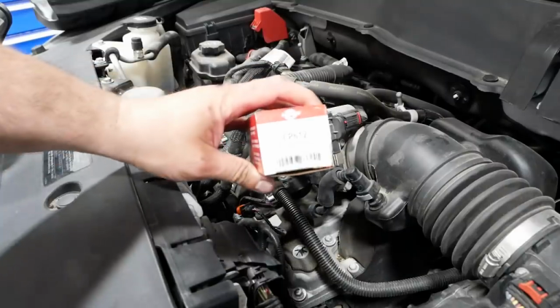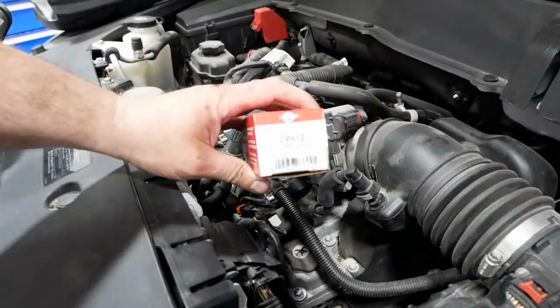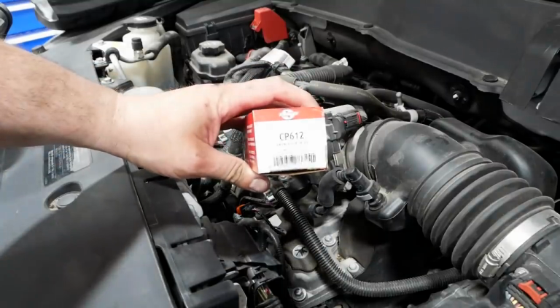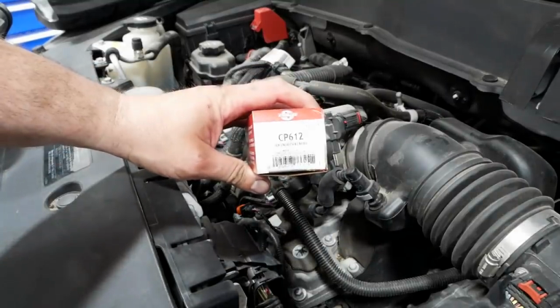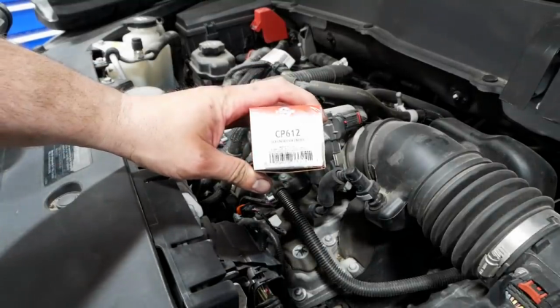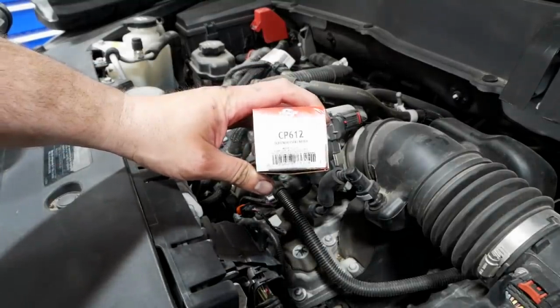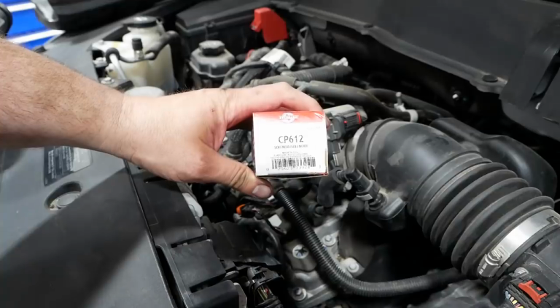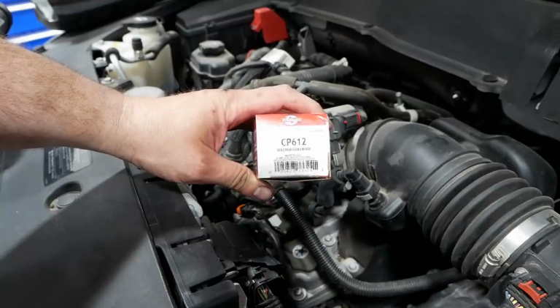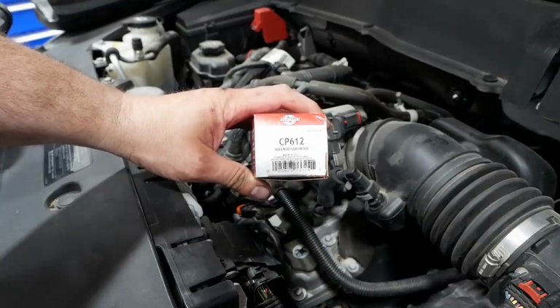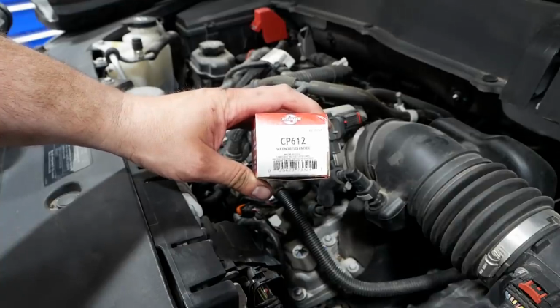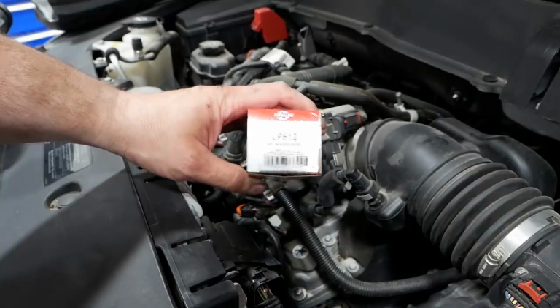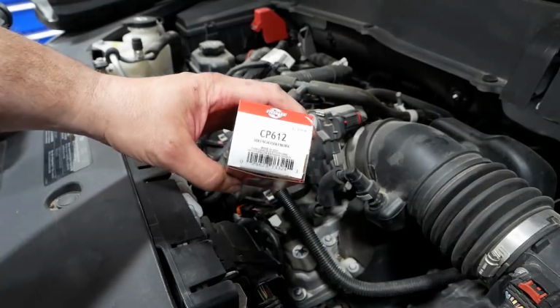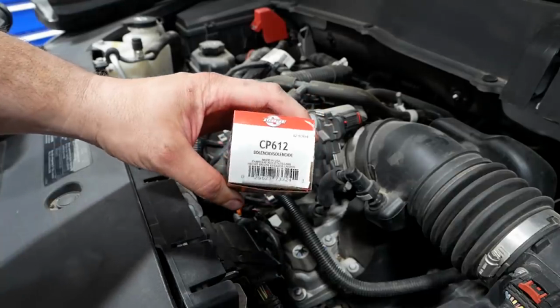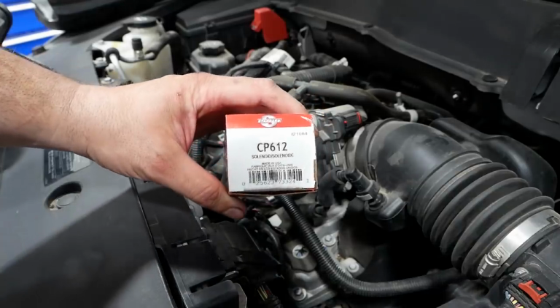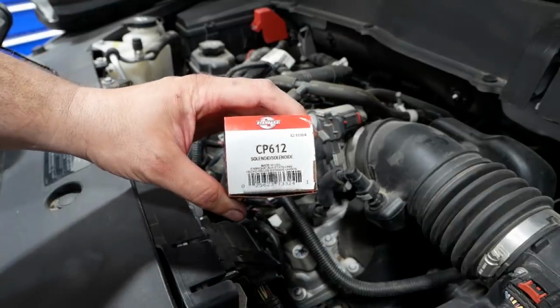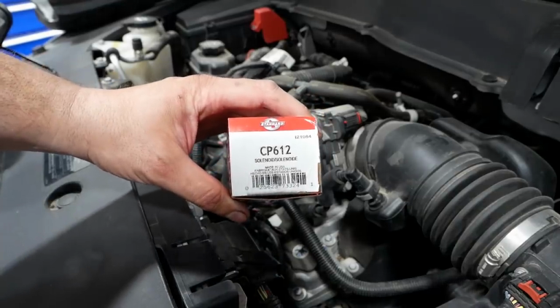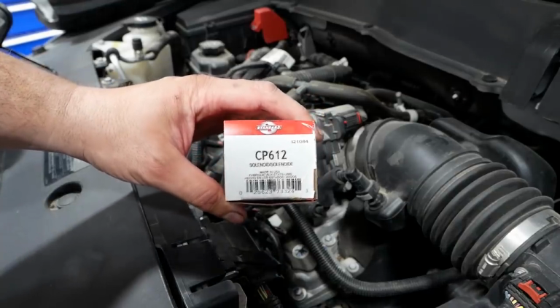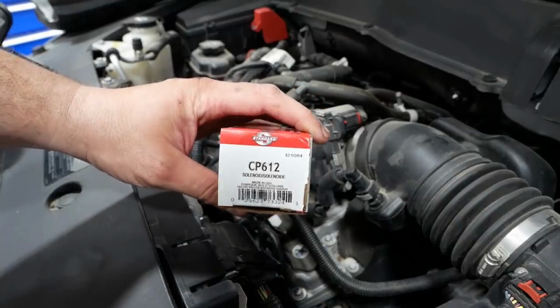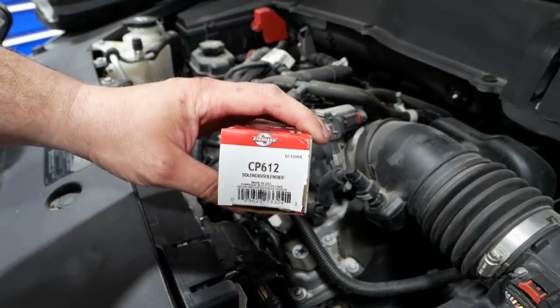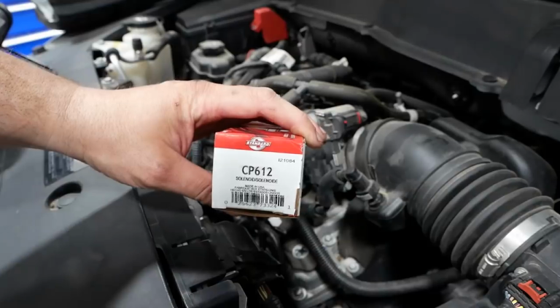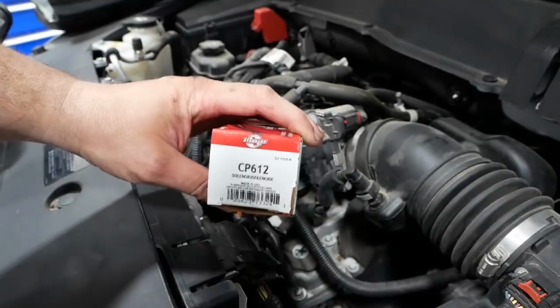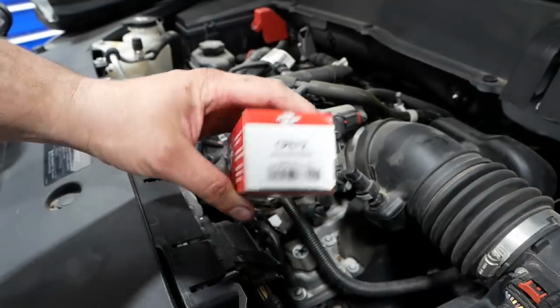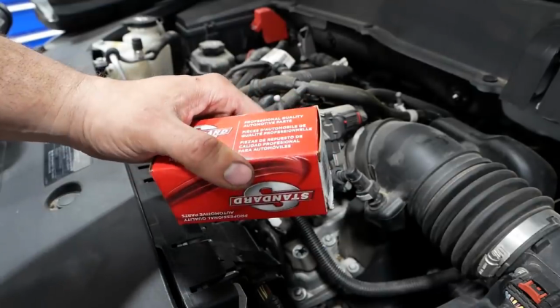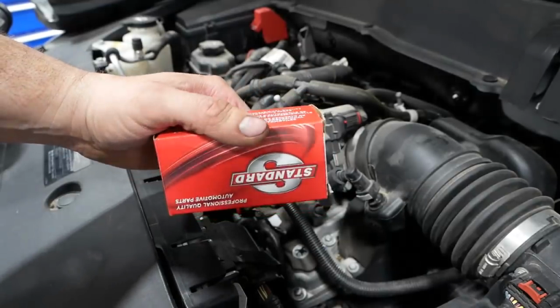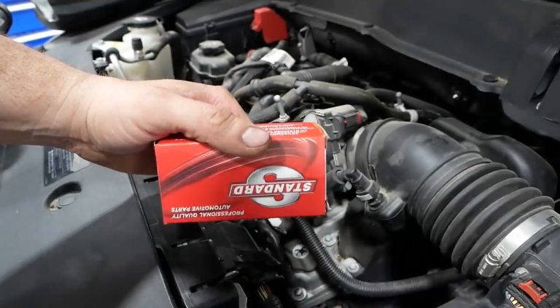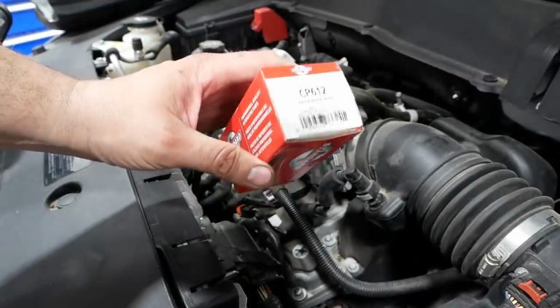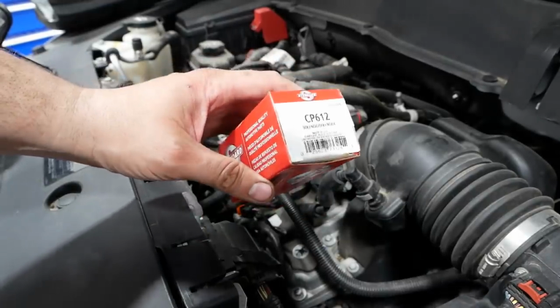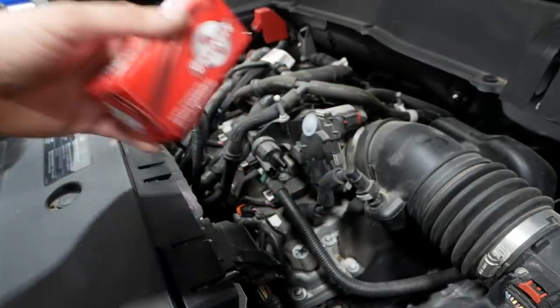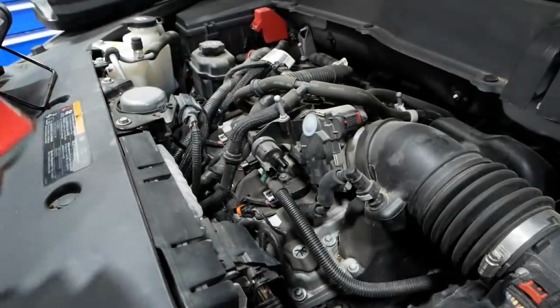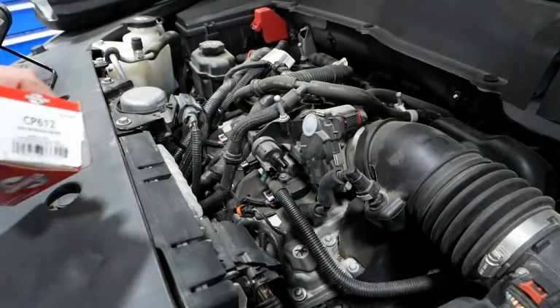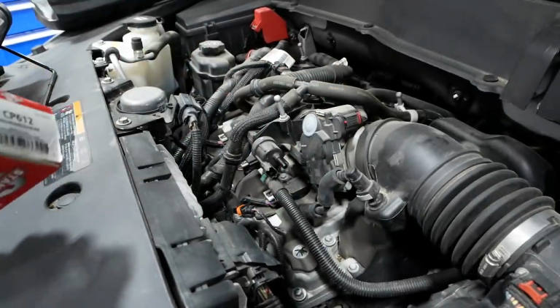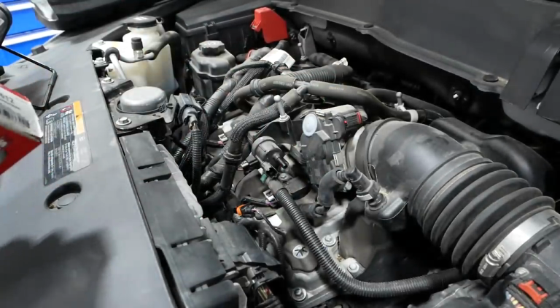You're gonna want to grab yourself a new purge valve from the local auto parts store — such as this one: CP612, made by Standard Motor Products. If you want an AC Delco, good luck, because they are out of stock.